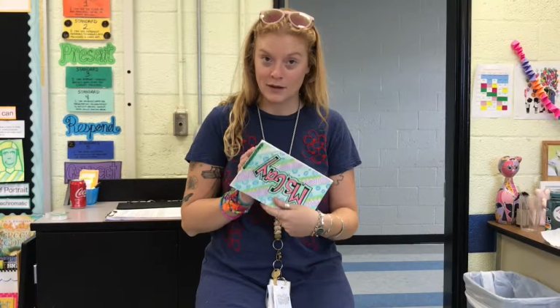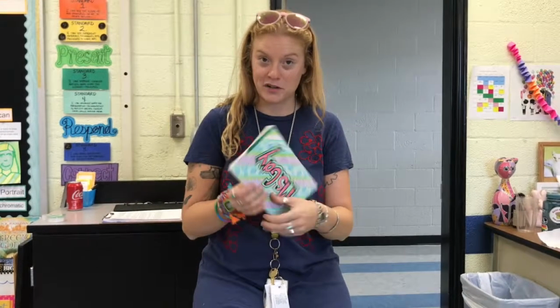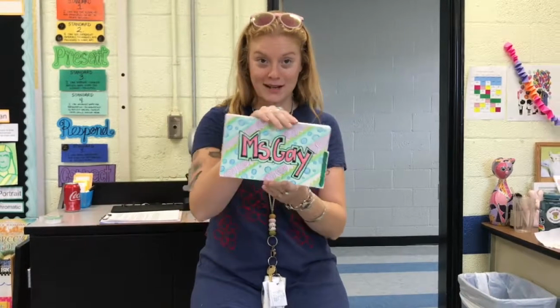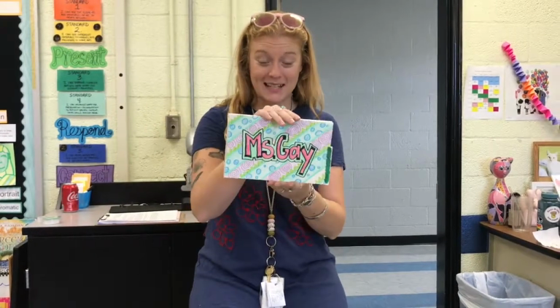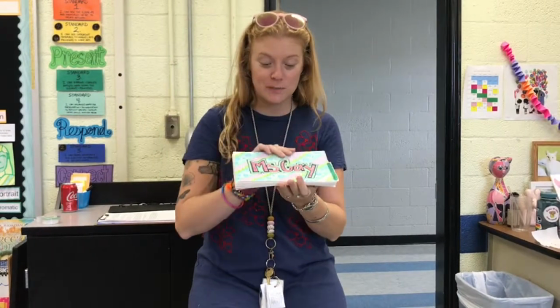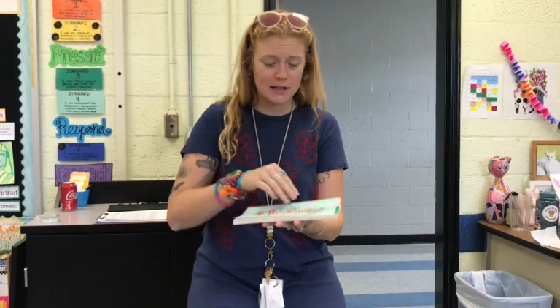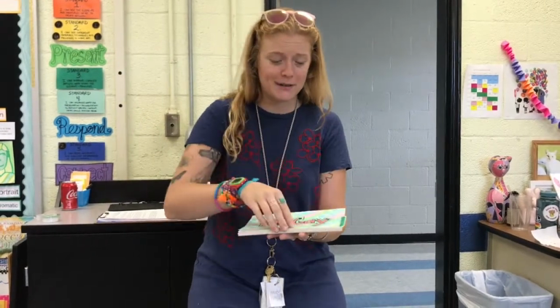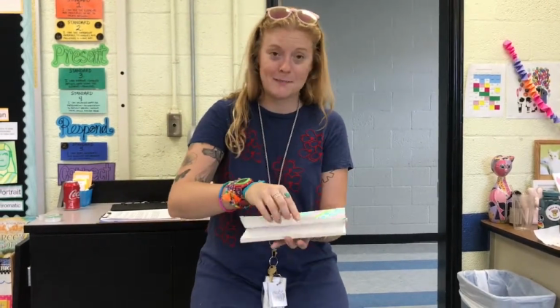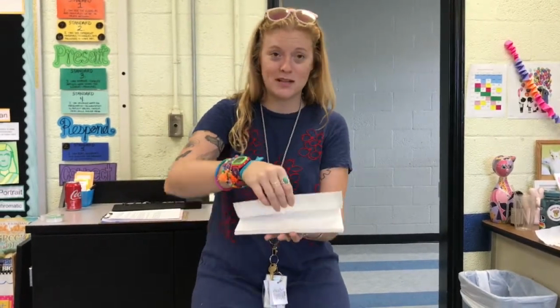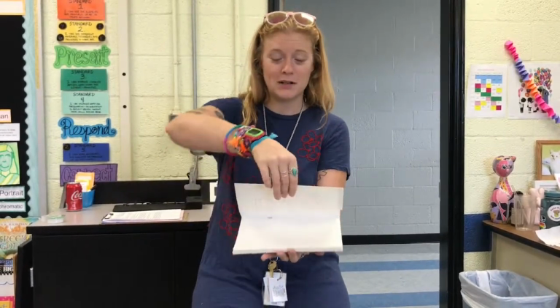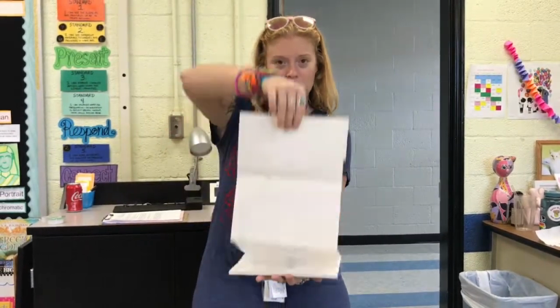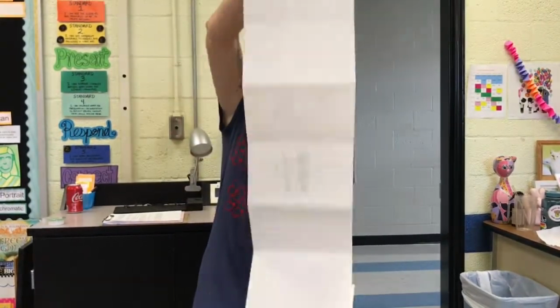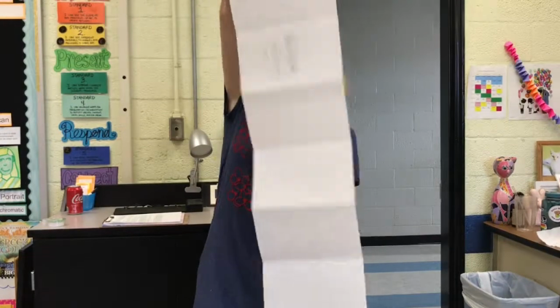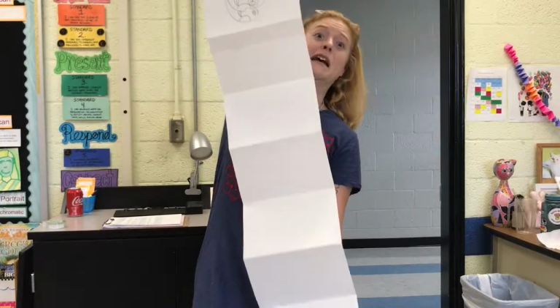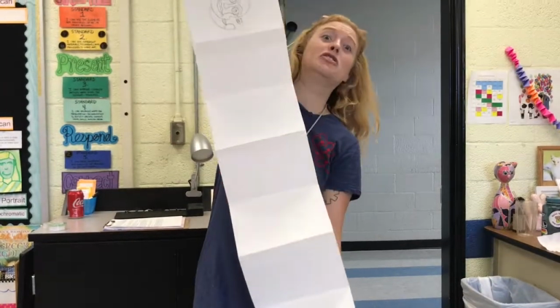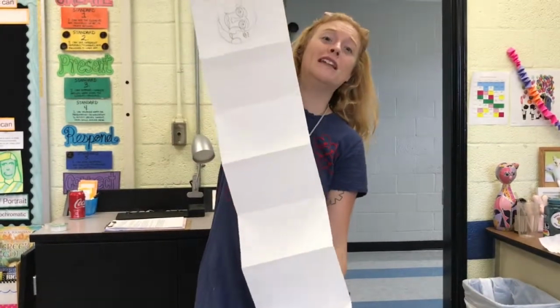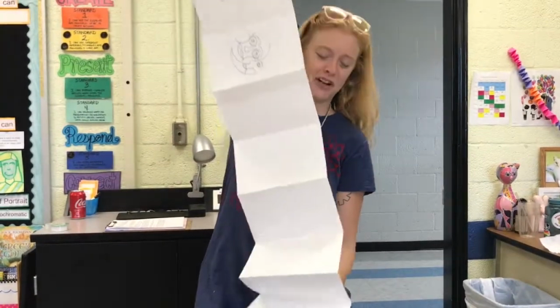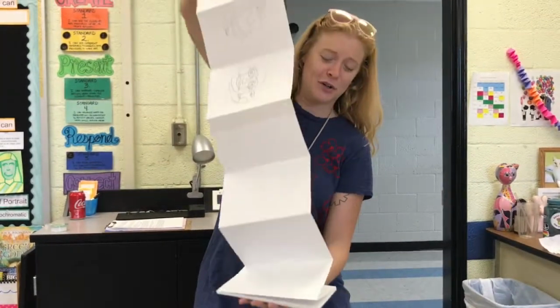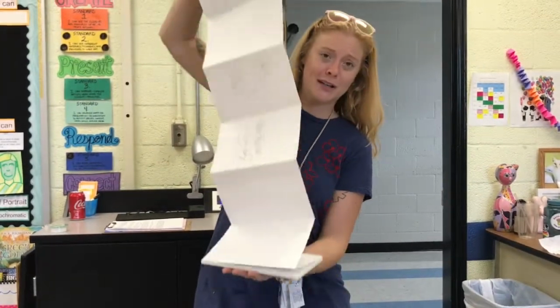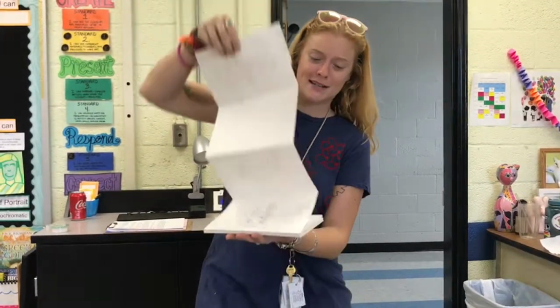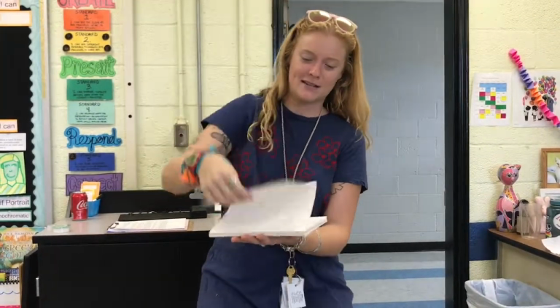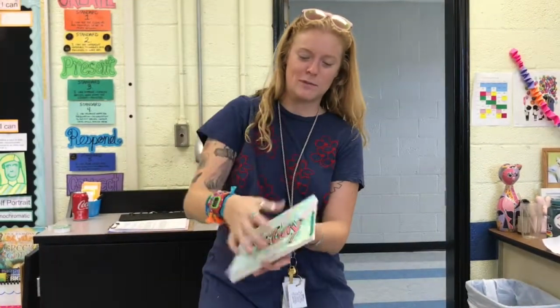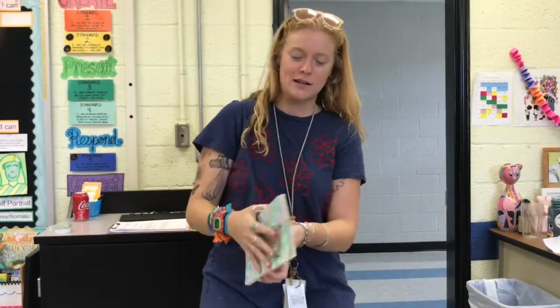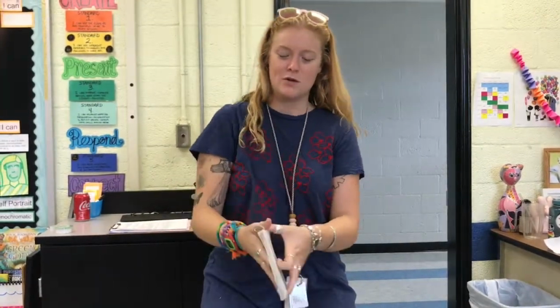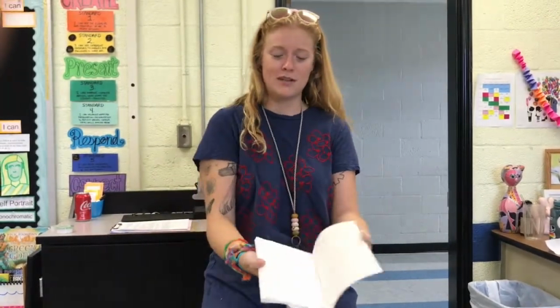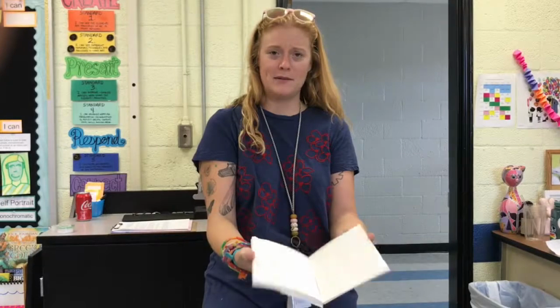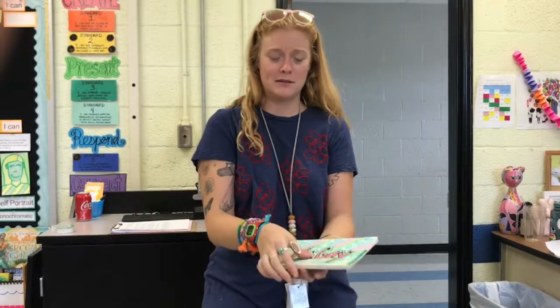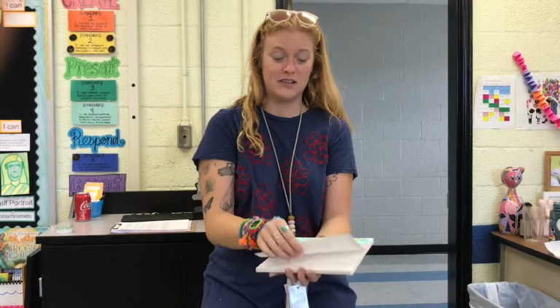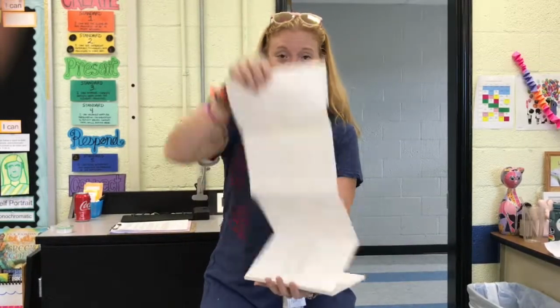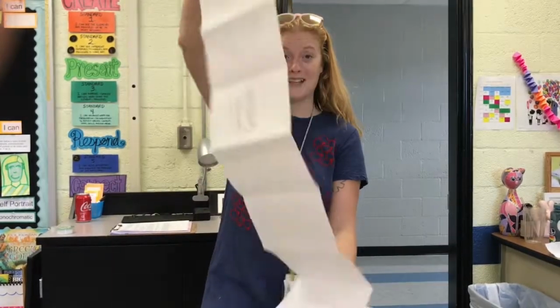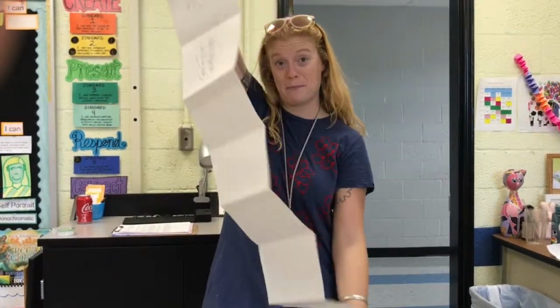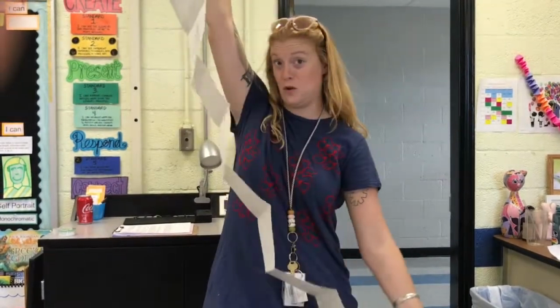We're going to be making a sketchbook, but this is a special sketchbook. All the pages are attached — that's called an accordion style sketchbook. No staples, just a little bit of glue and some paper folding.